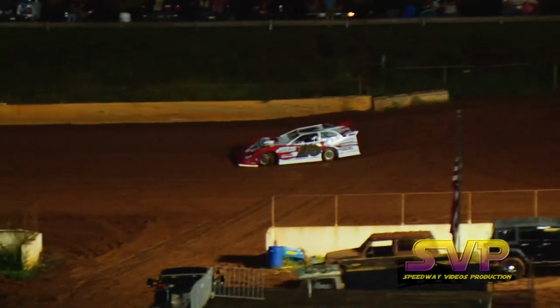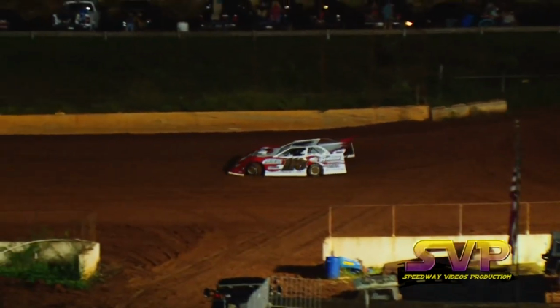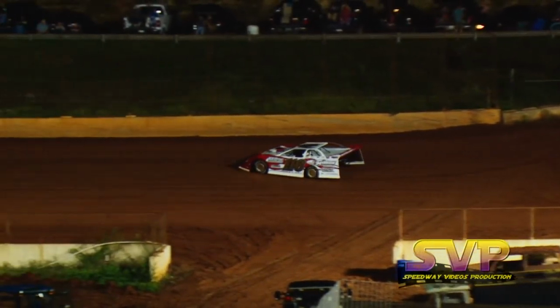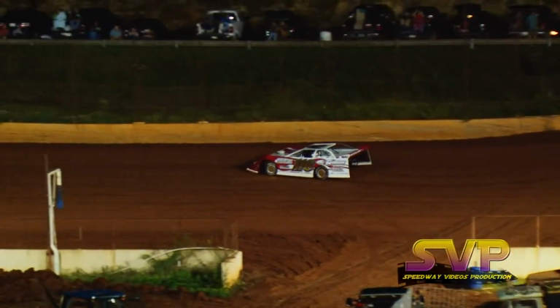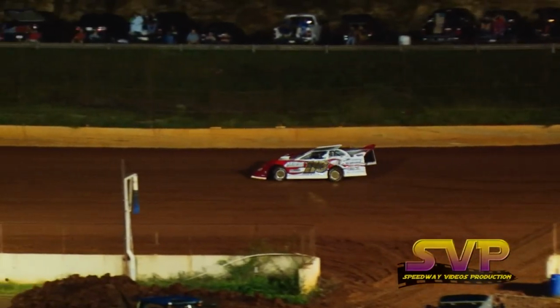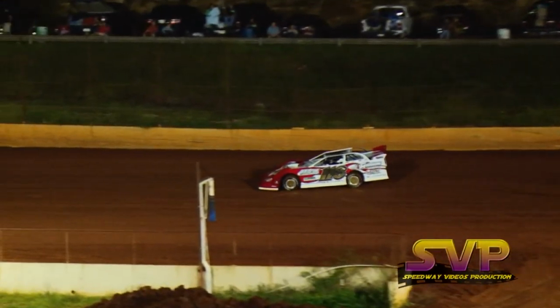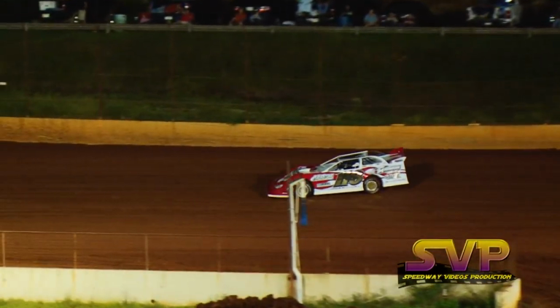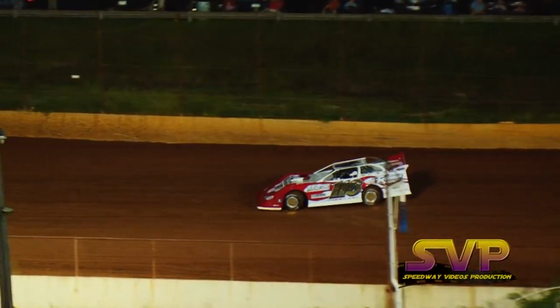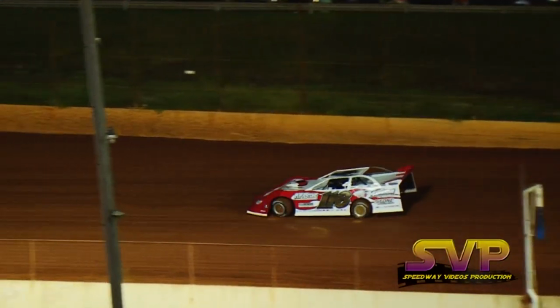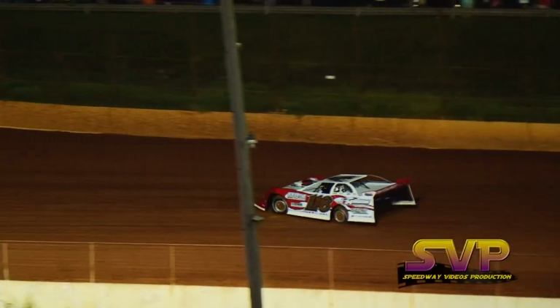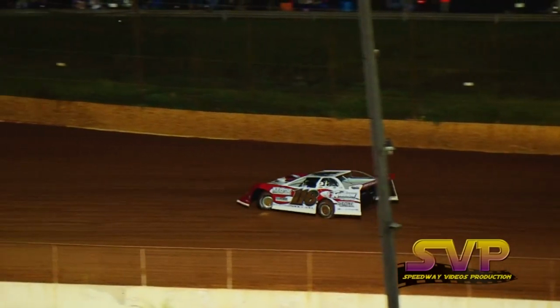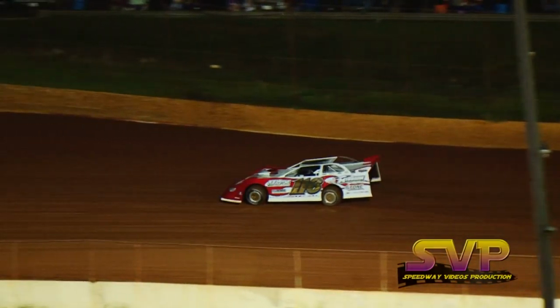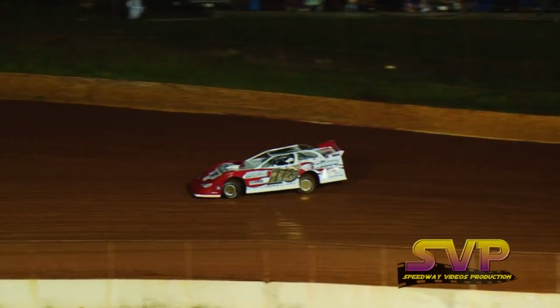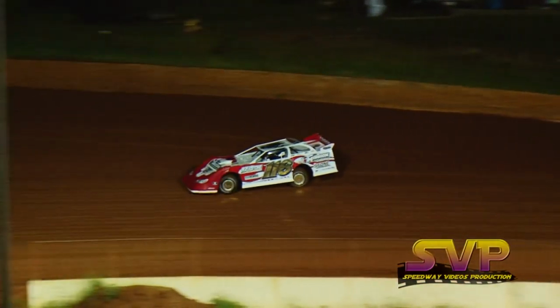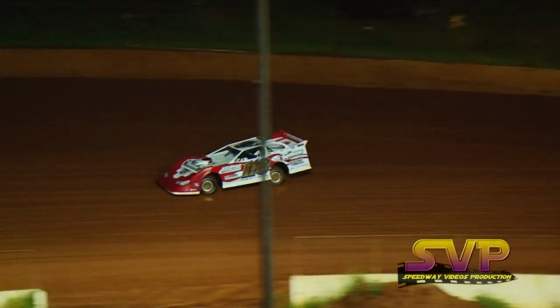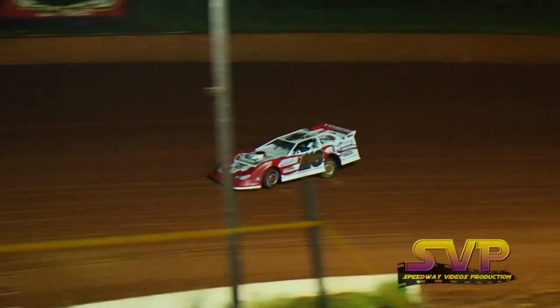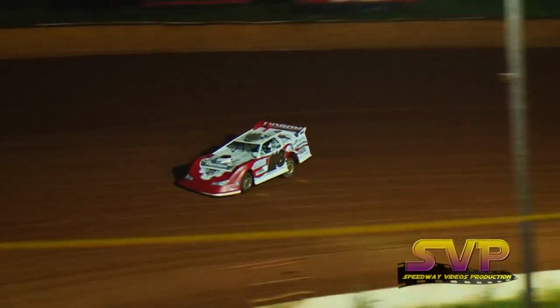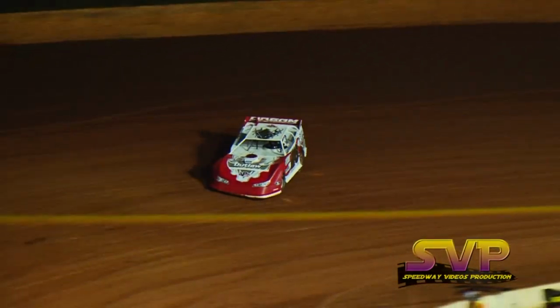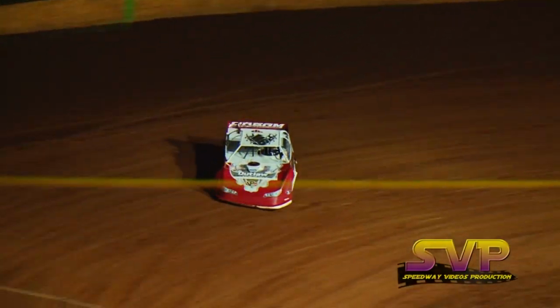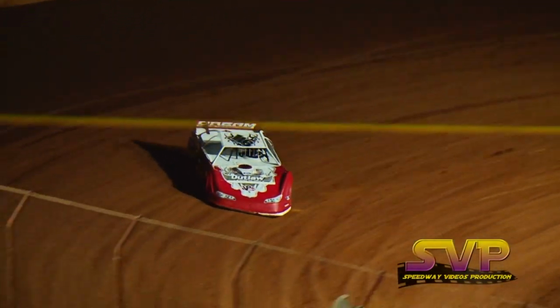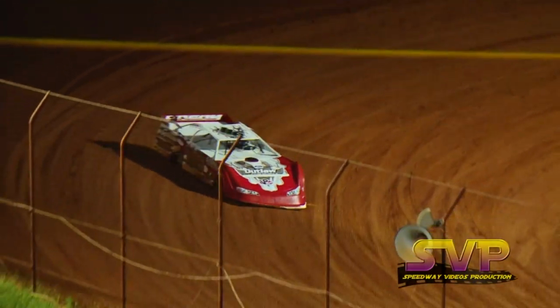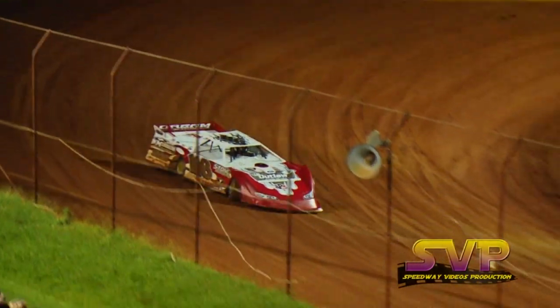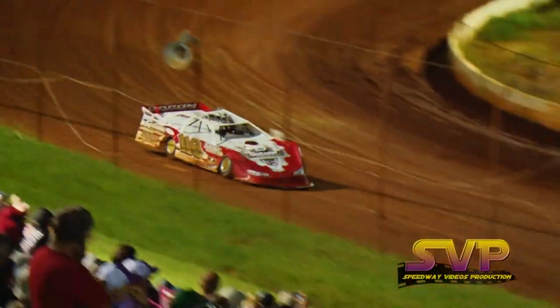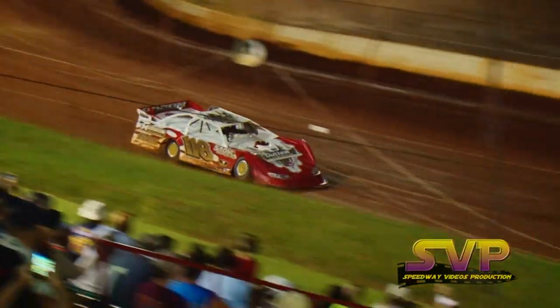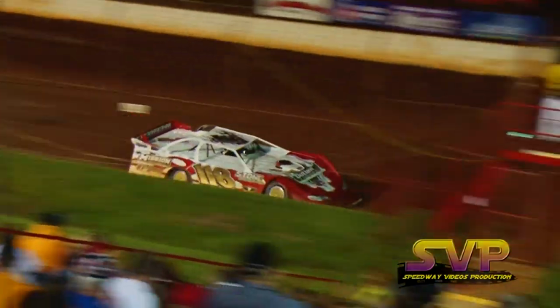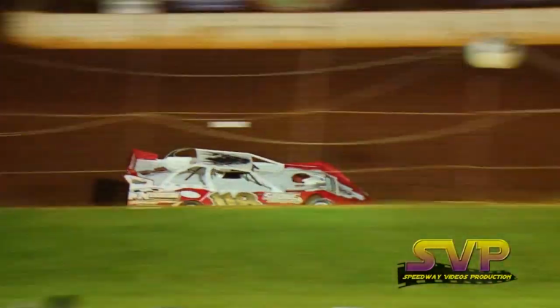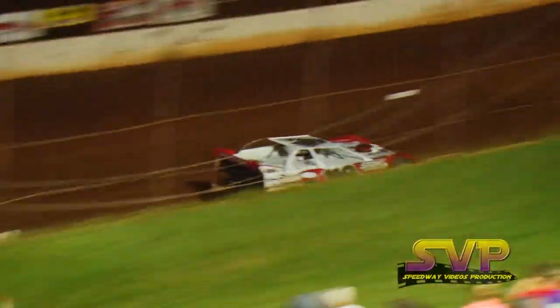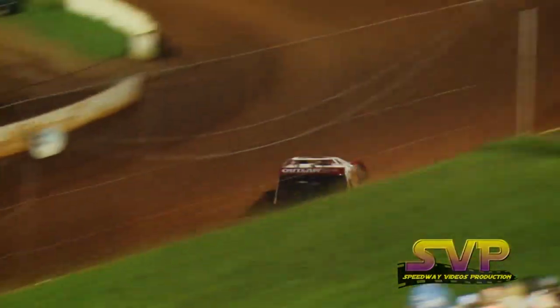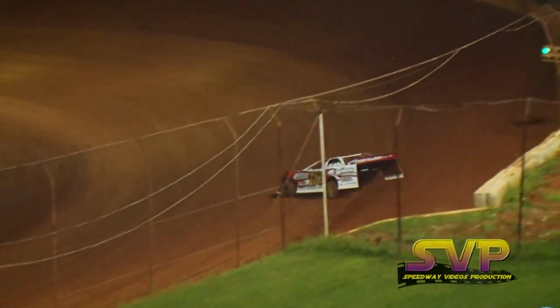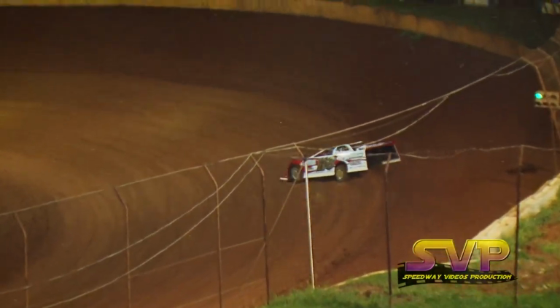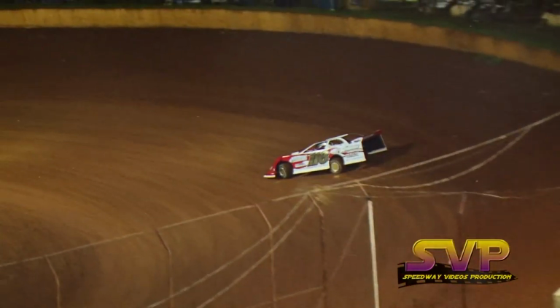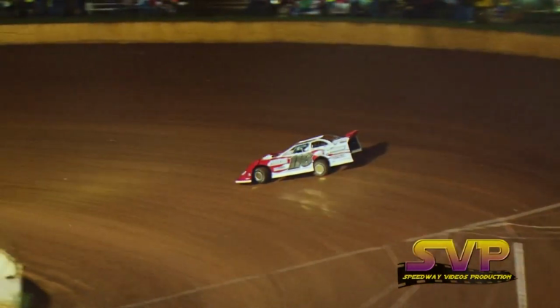First man on the Speedway will be Jonathan Davenport in the 116 out of Blairsville, Georgia. He's in a Longhorn by Weaver, Cornette Power, Outlaw Racing Southeast, Stone Land Clearing, Mission Transport.